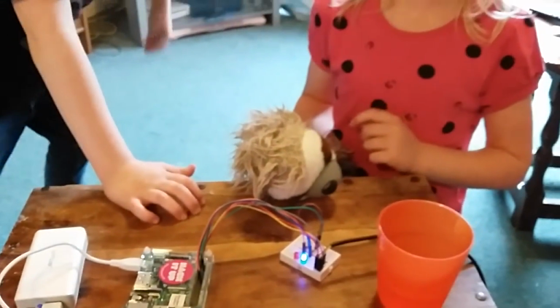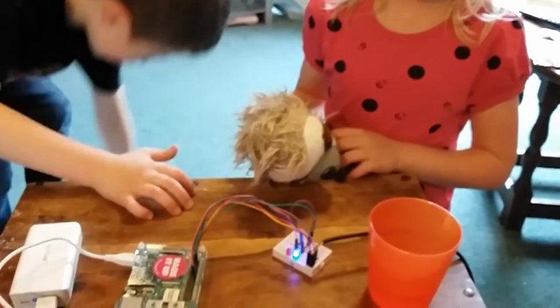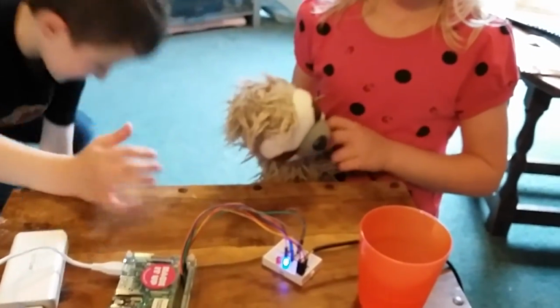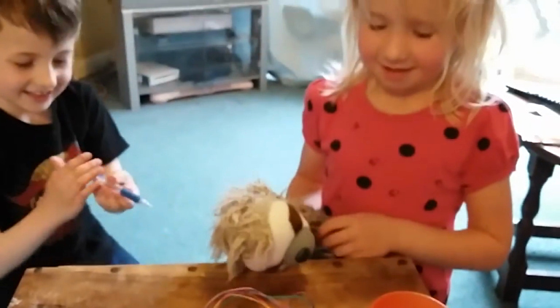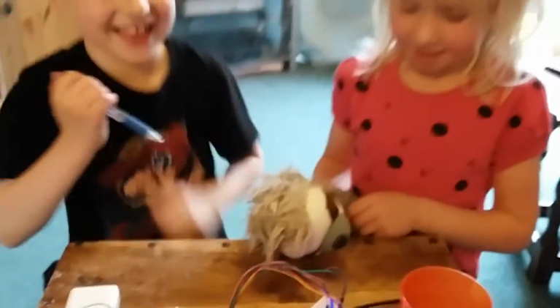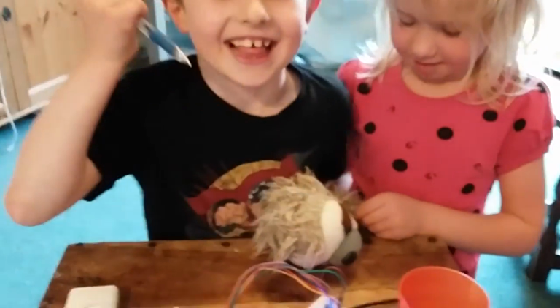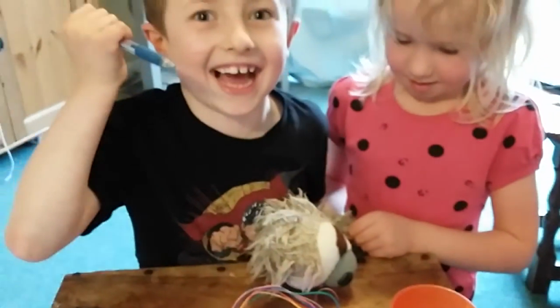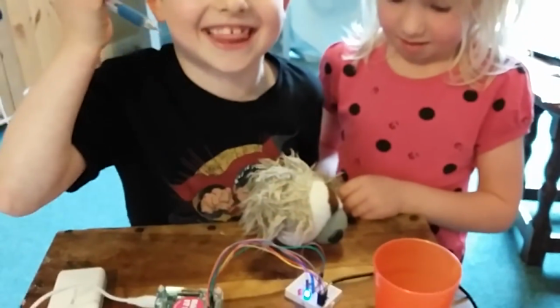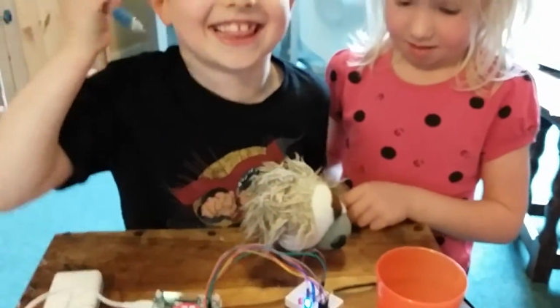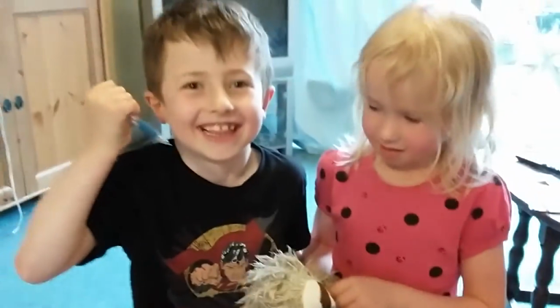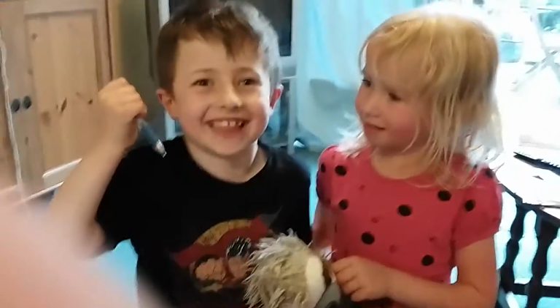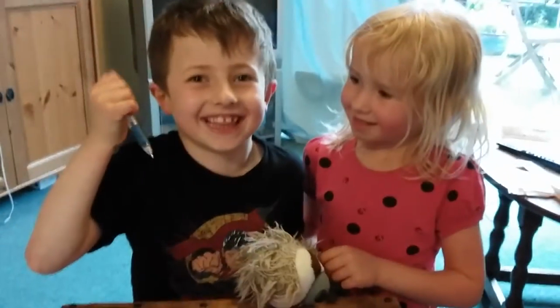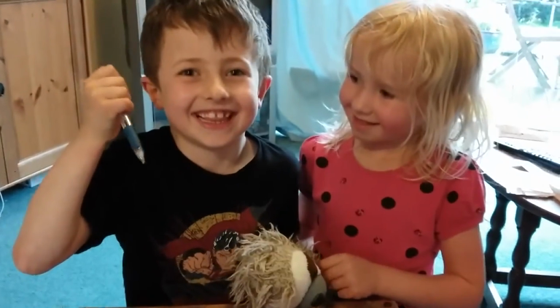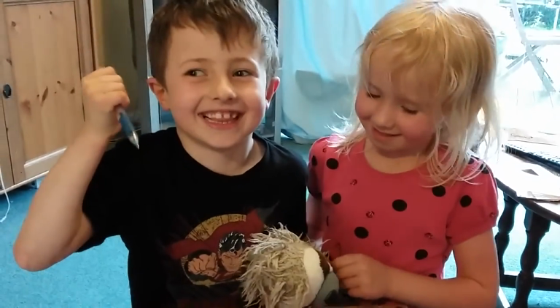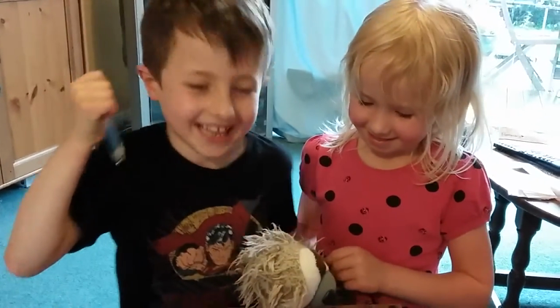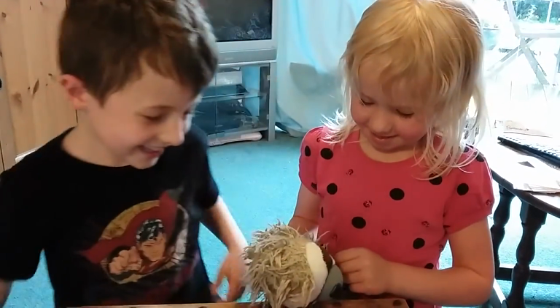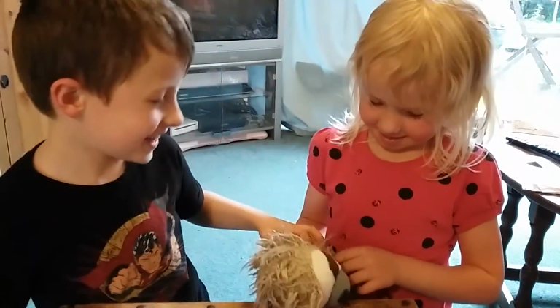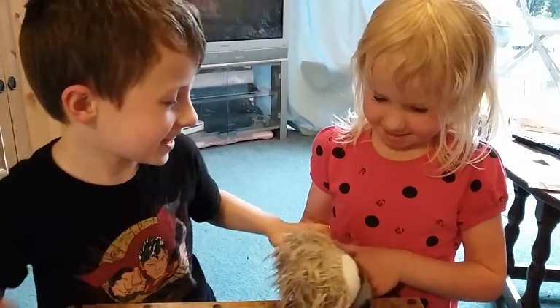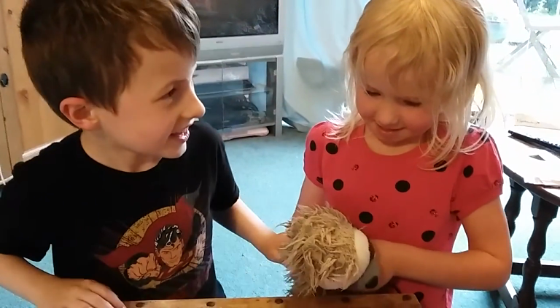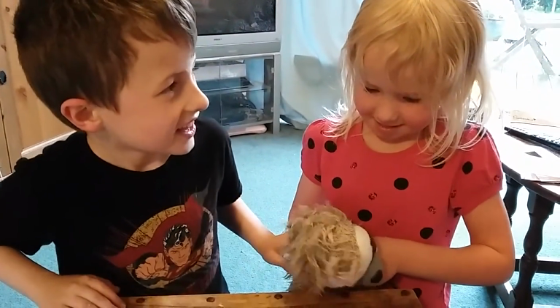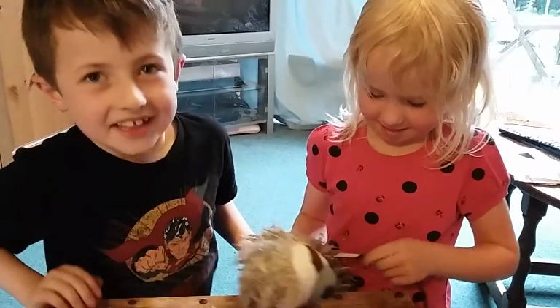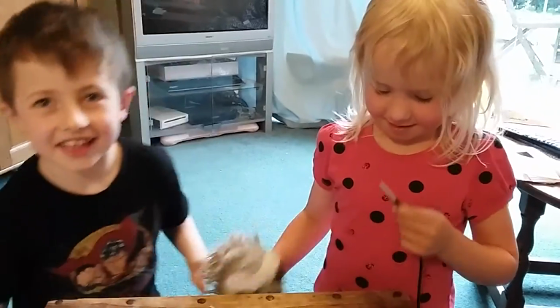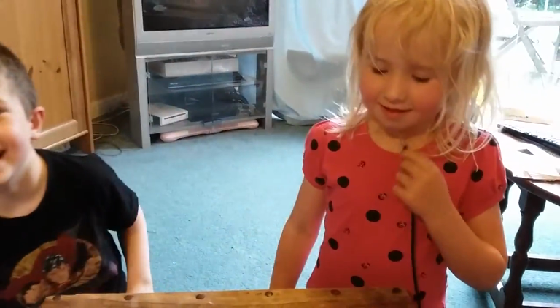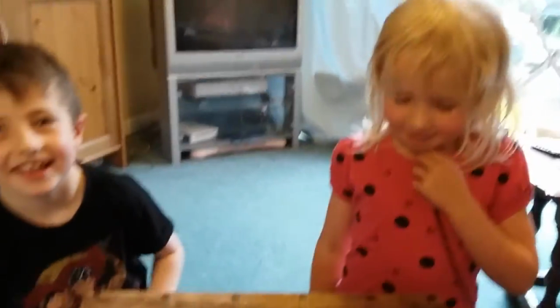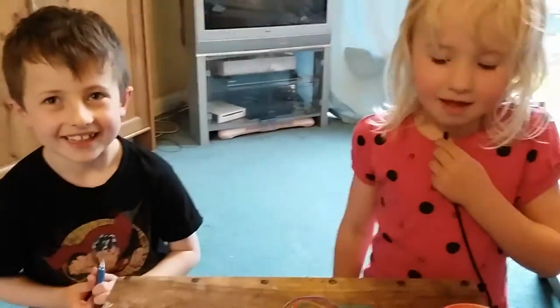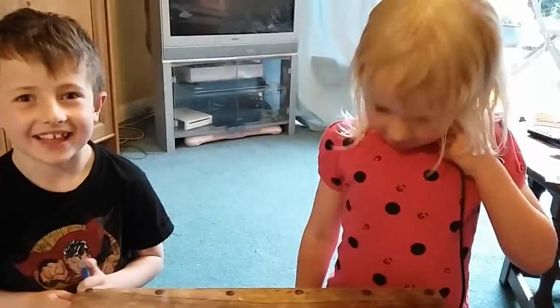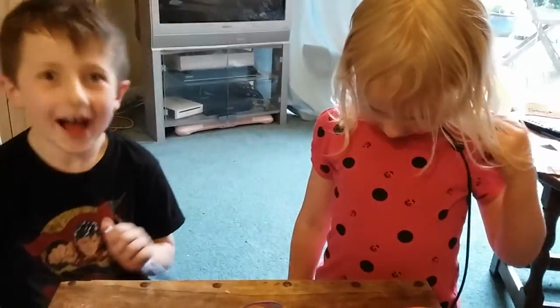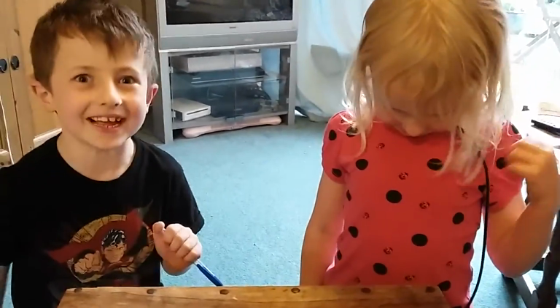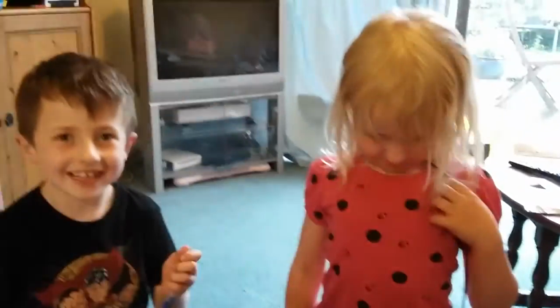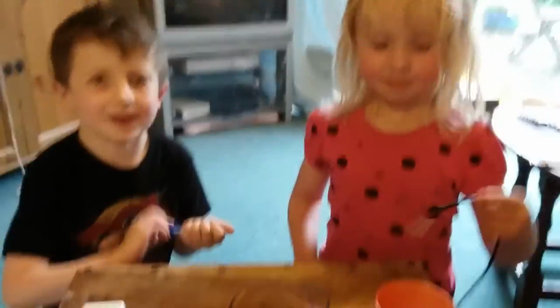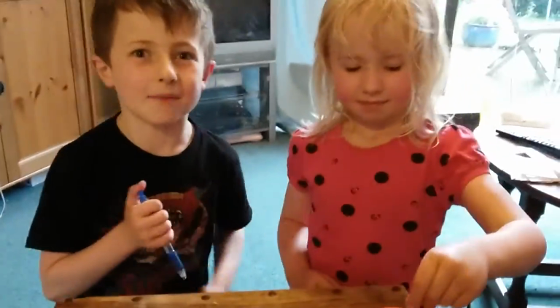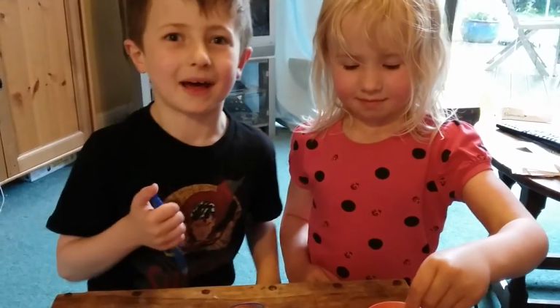What animals are cold-blooded? Snakes, lizards, and reptiles — very good! And the difference between messing around and science is writing stuff down. Bye bye everybody!